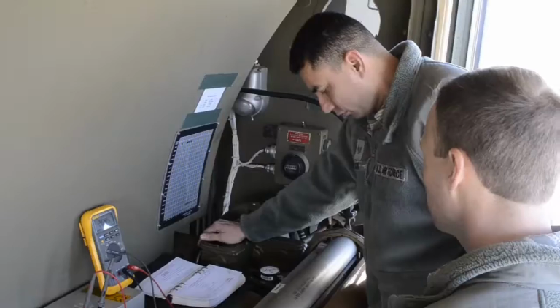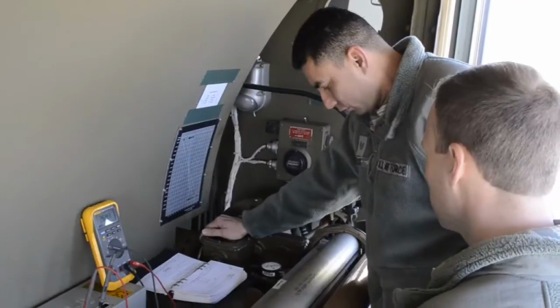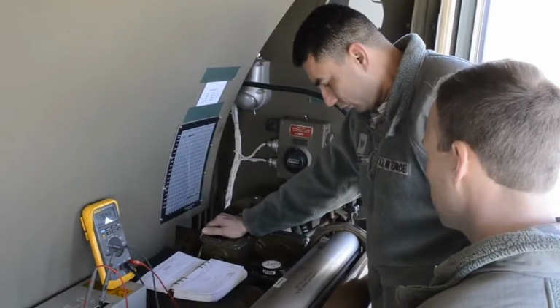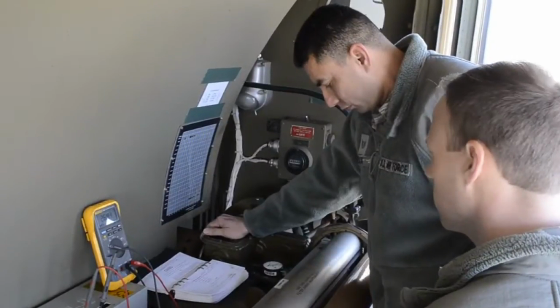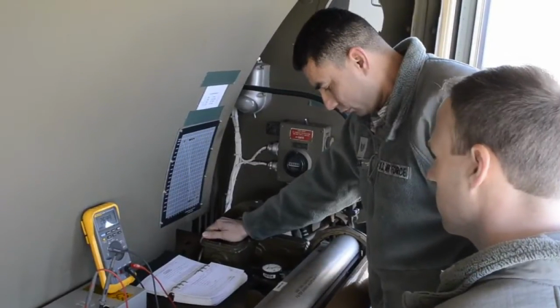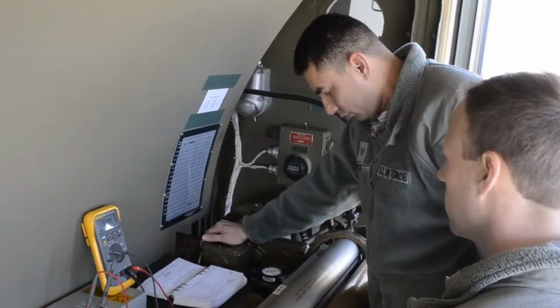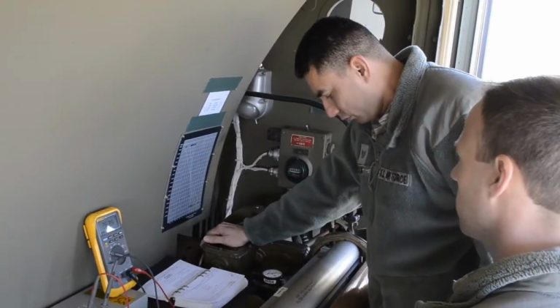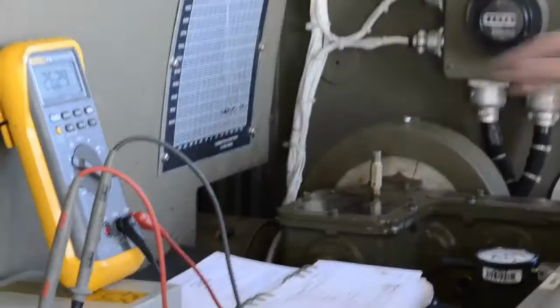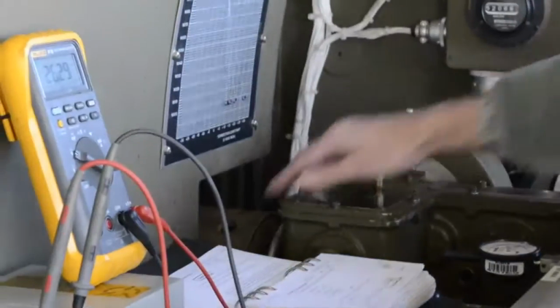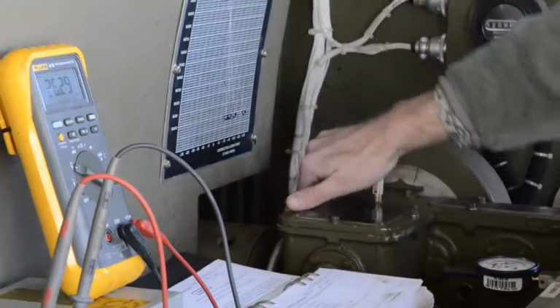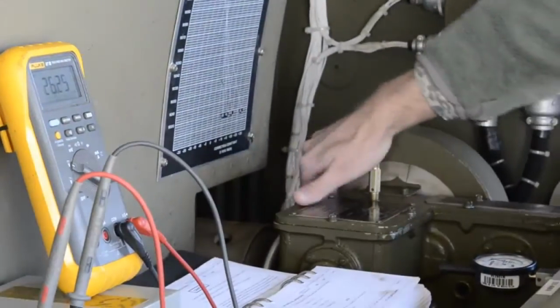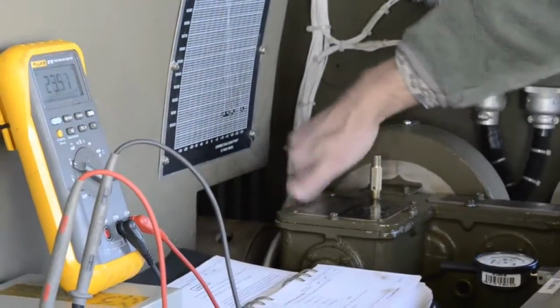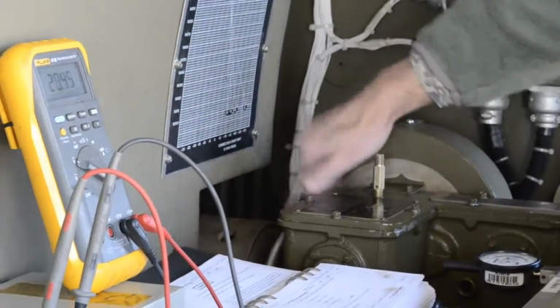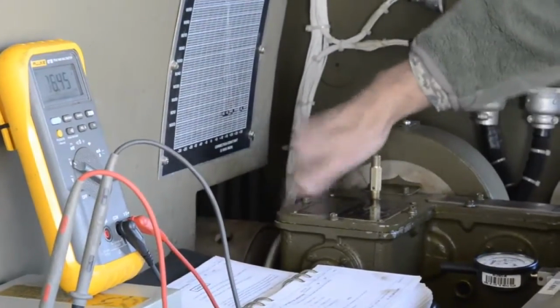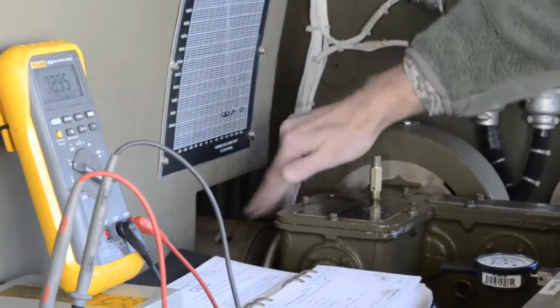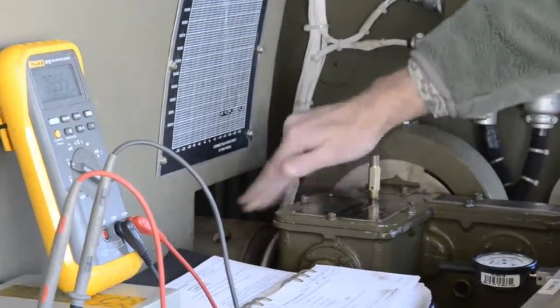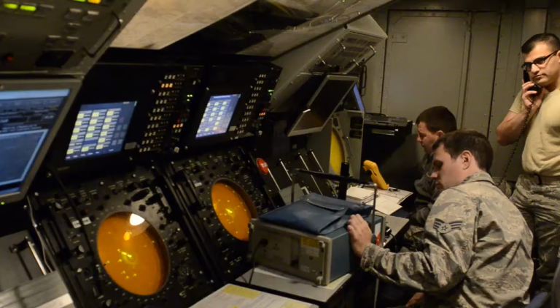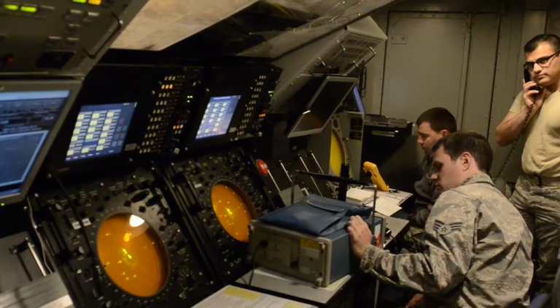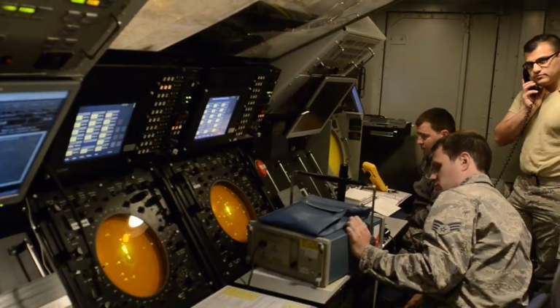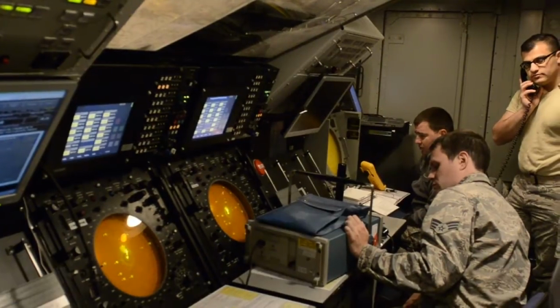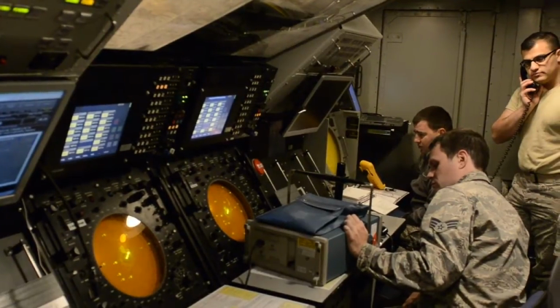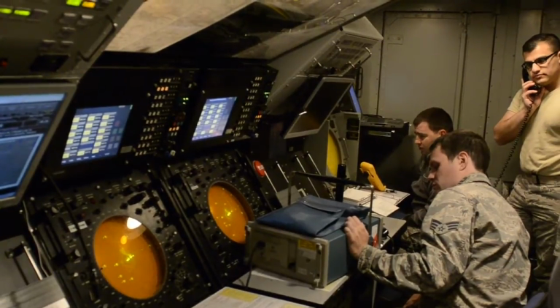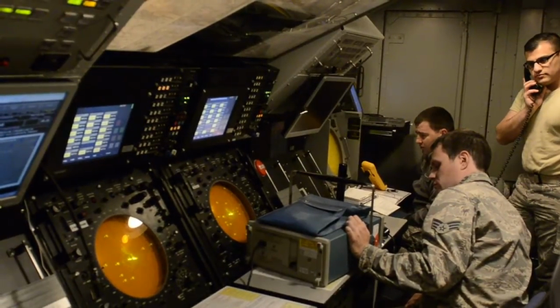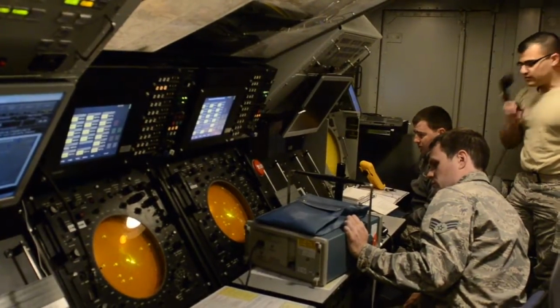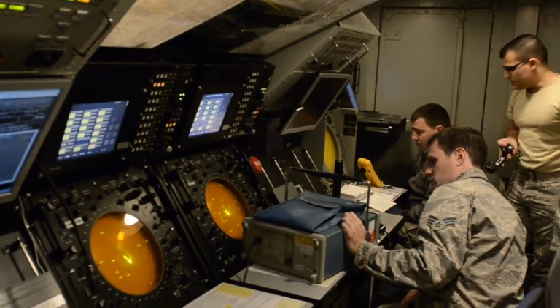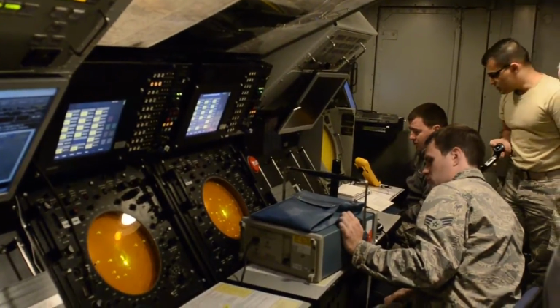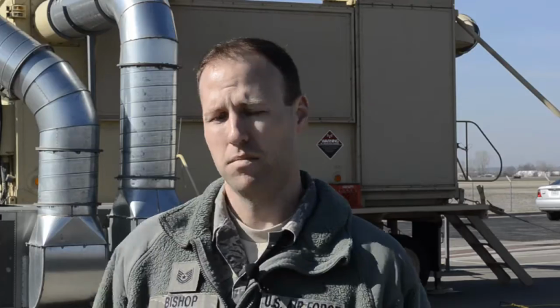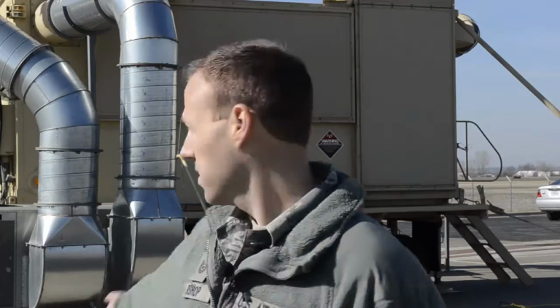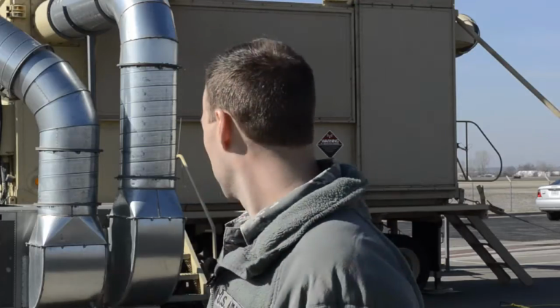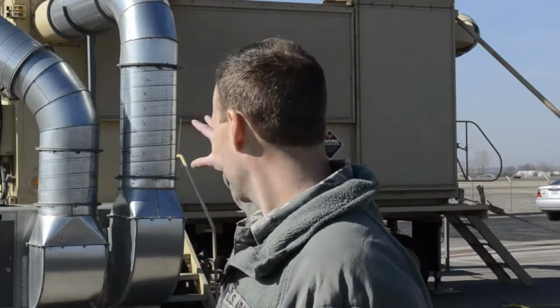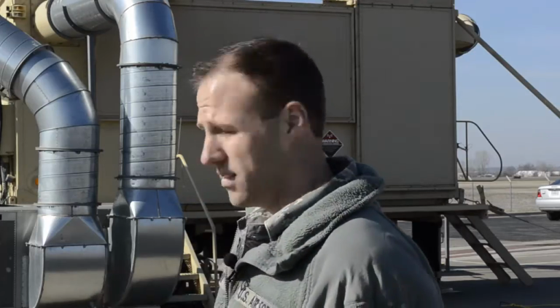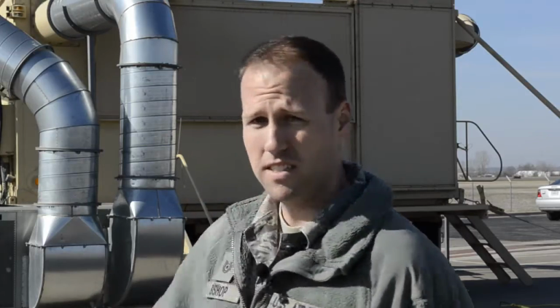Tech school after basic is about seven months and then 60 days of seasoning, but to get fully qualified it takes anywhere between three to five years.